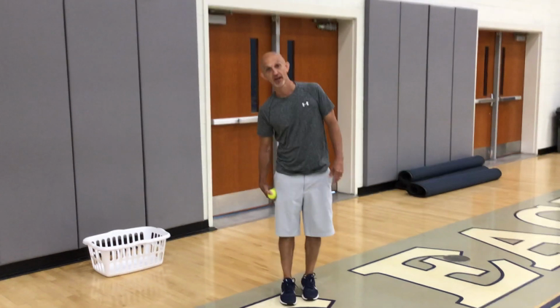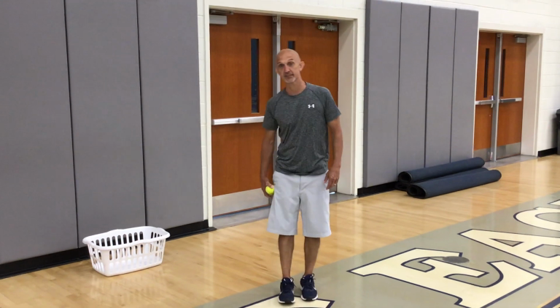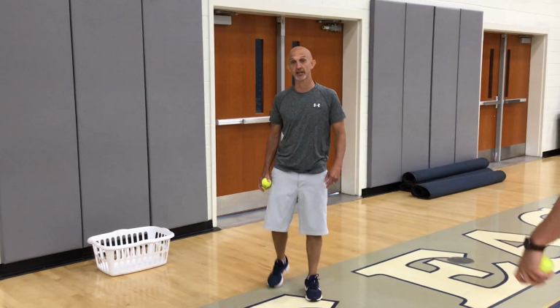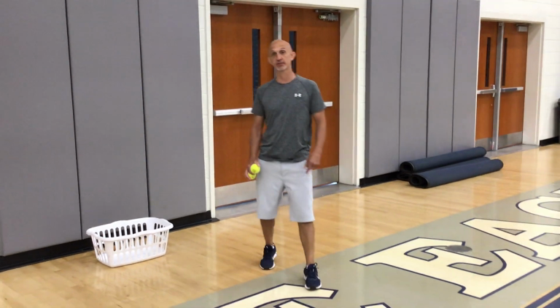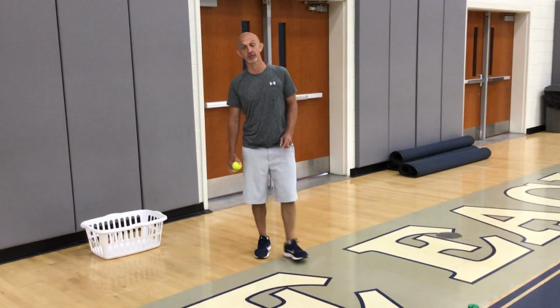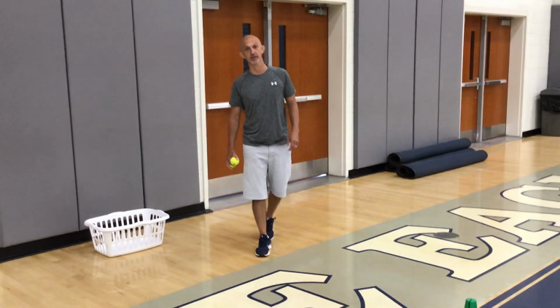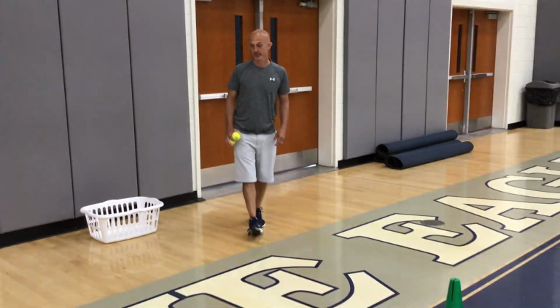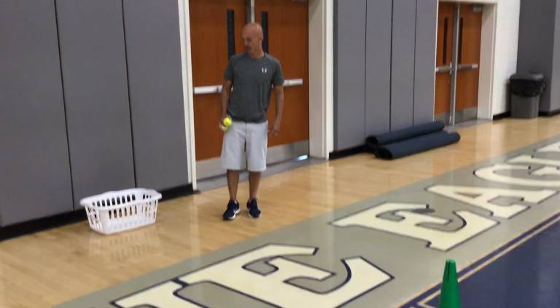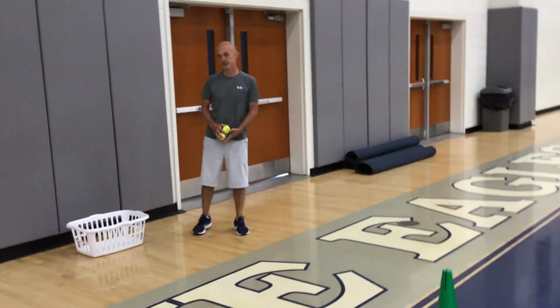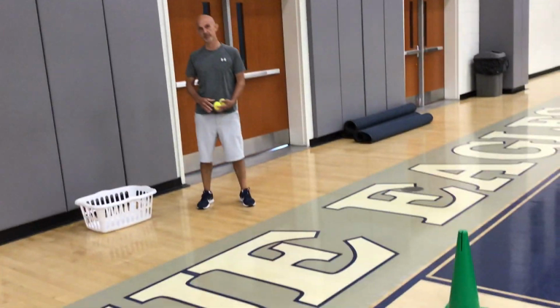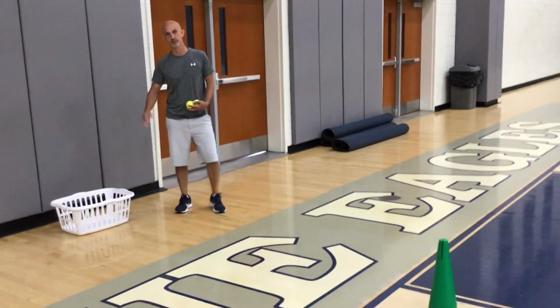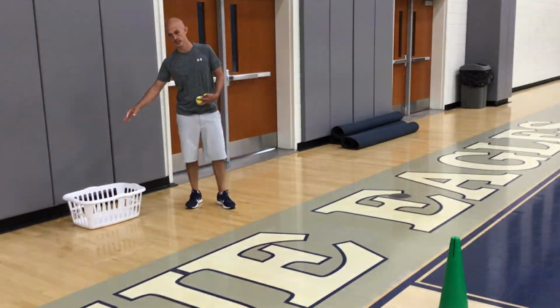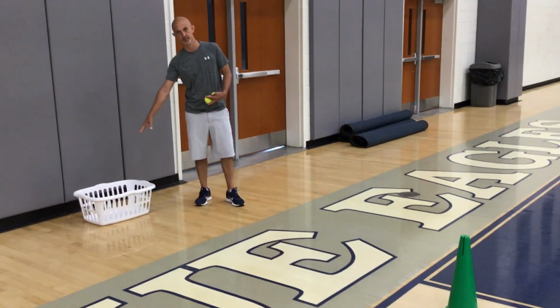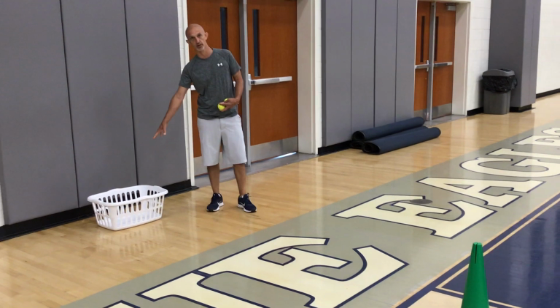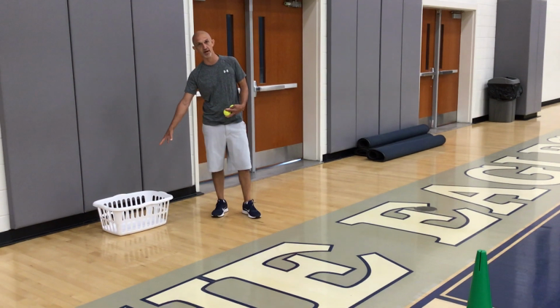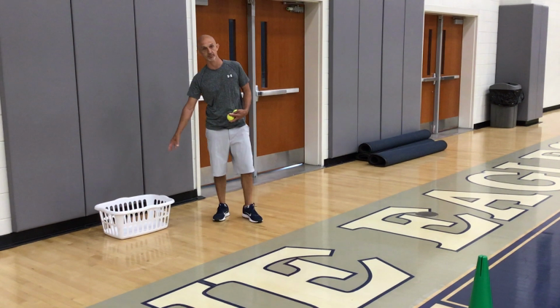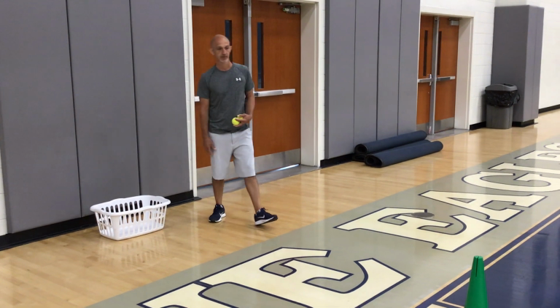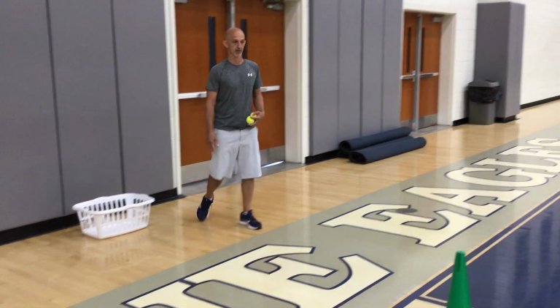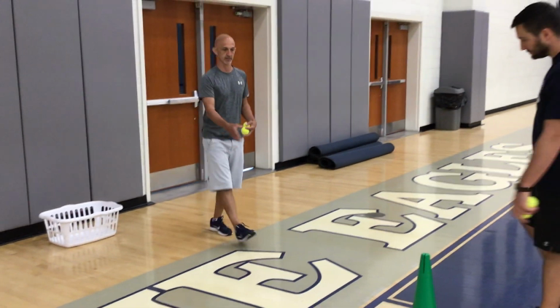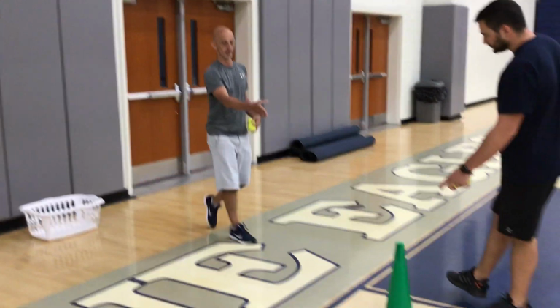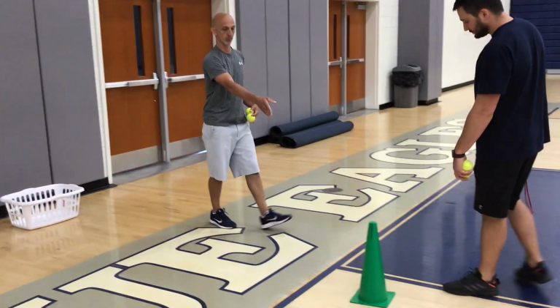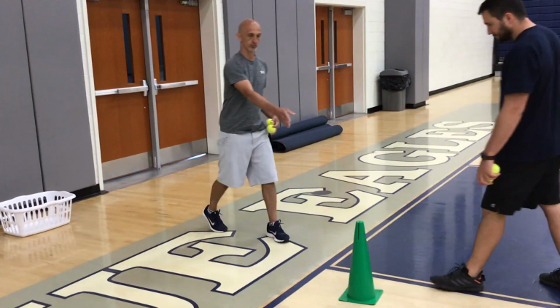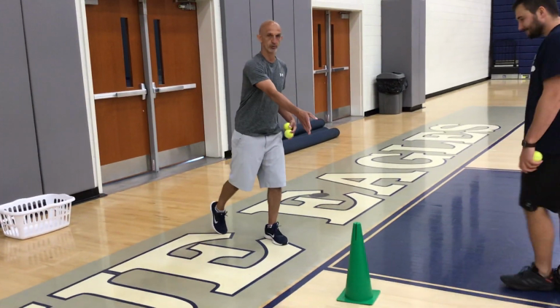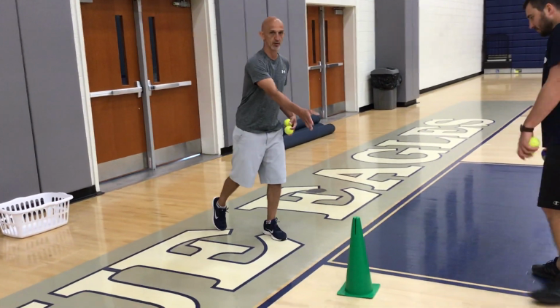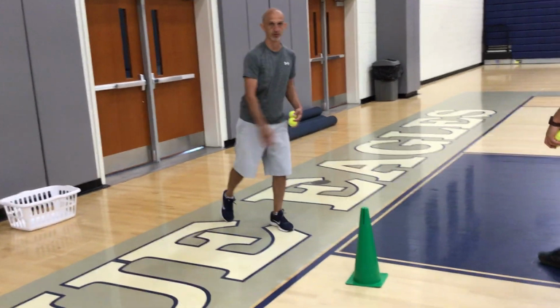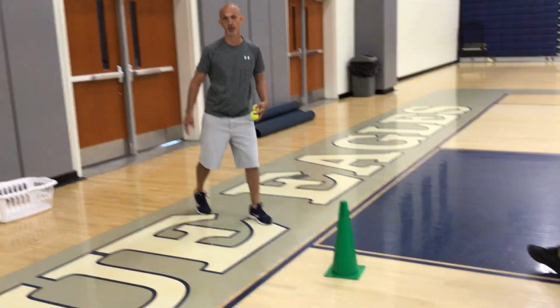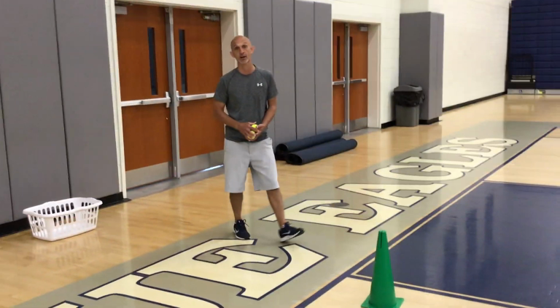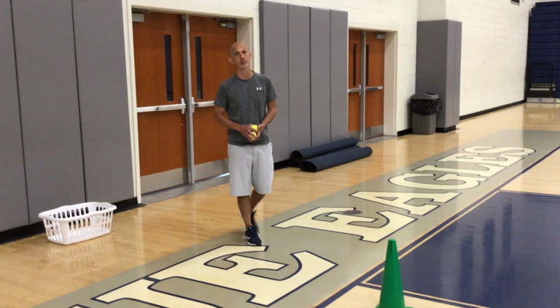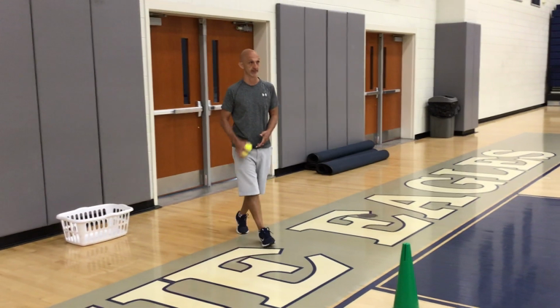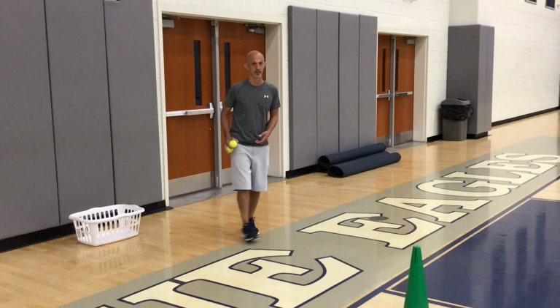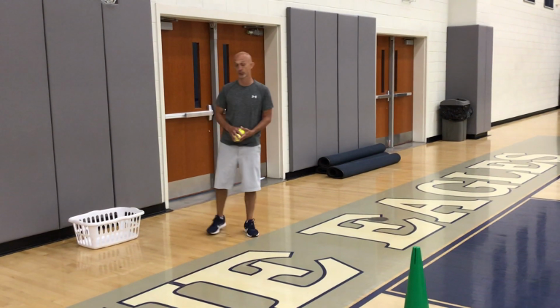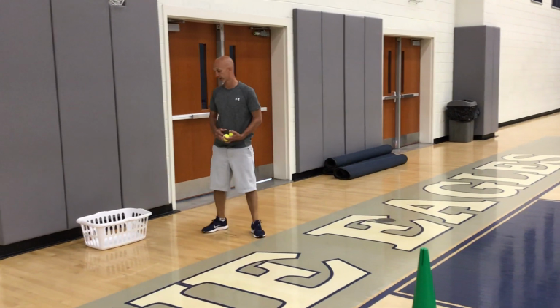Hi guys, this is our next event for our field day. What you will need is a laundry basket and a mark where you're going to be tossing from. This is called backboard banking.